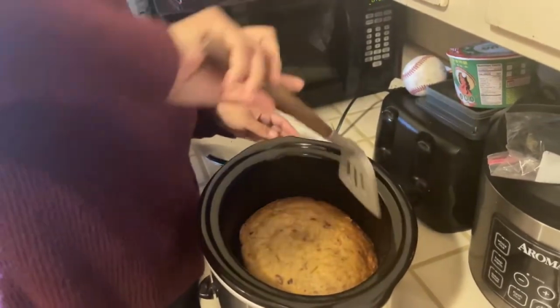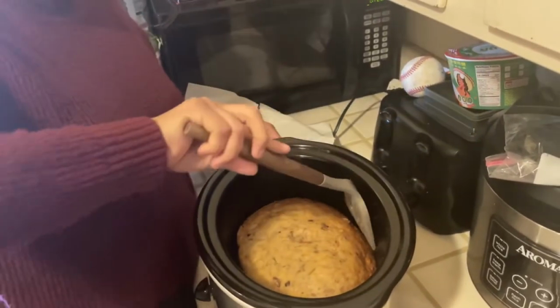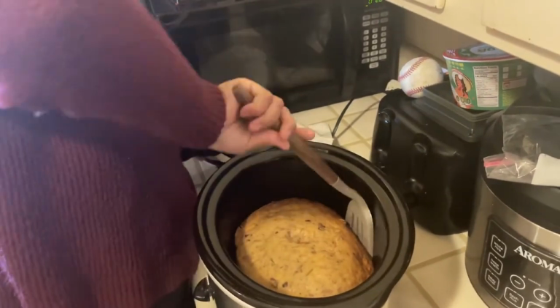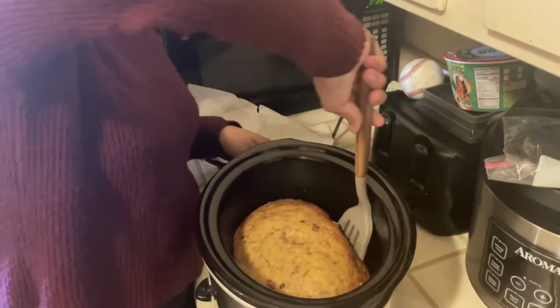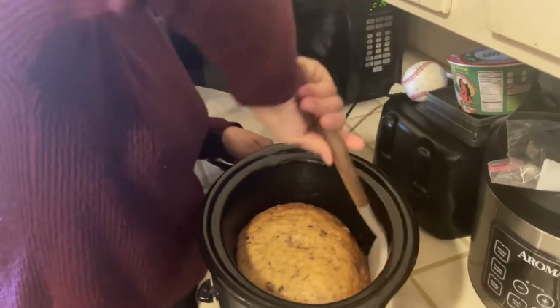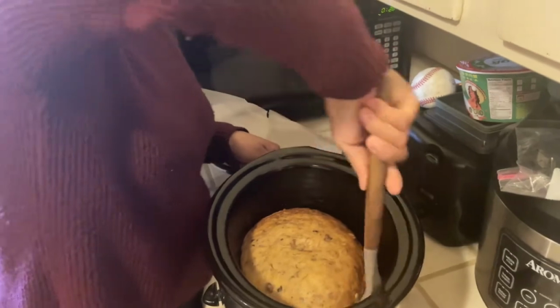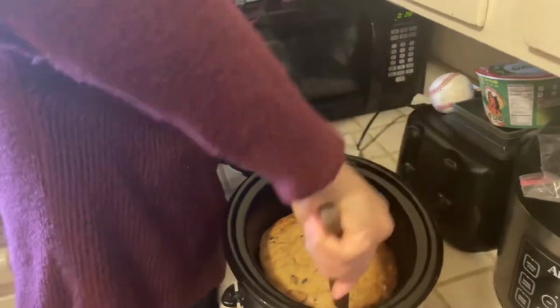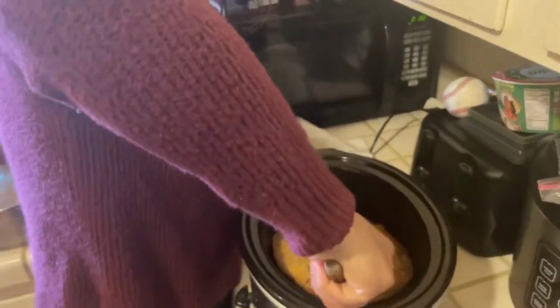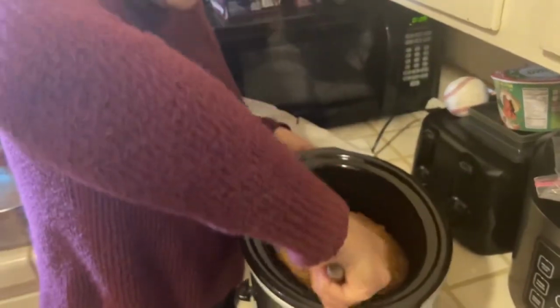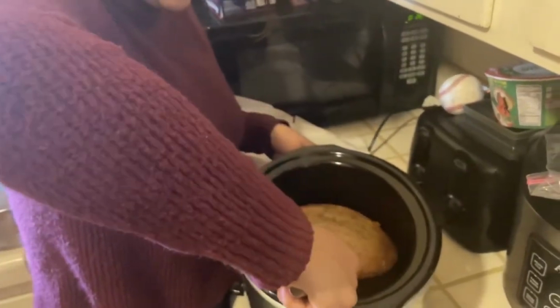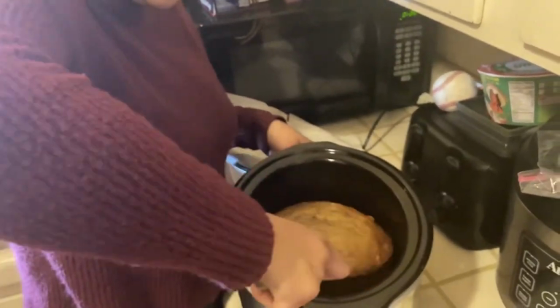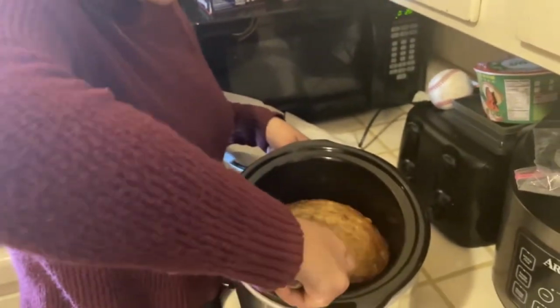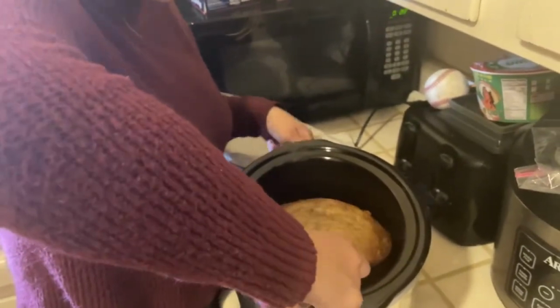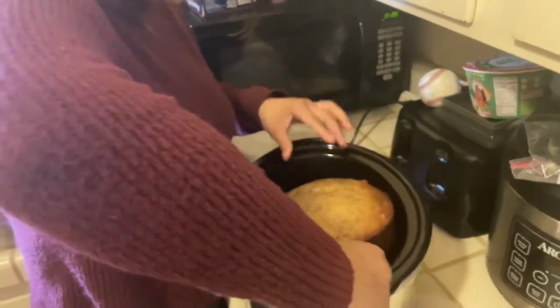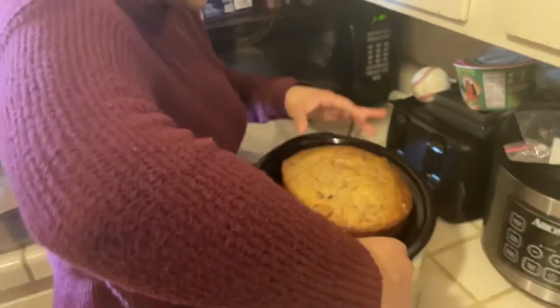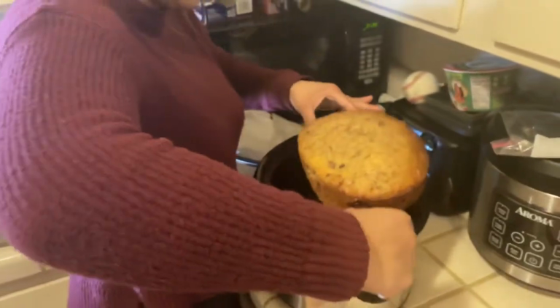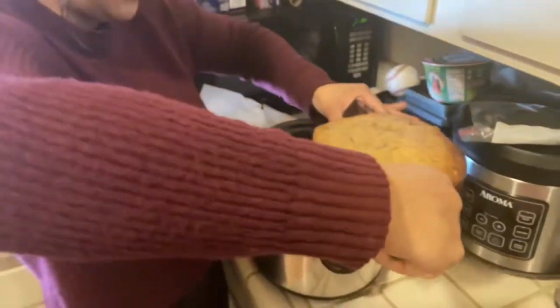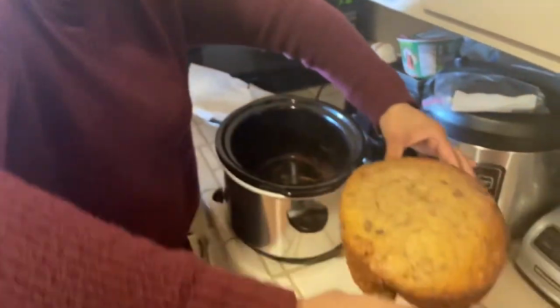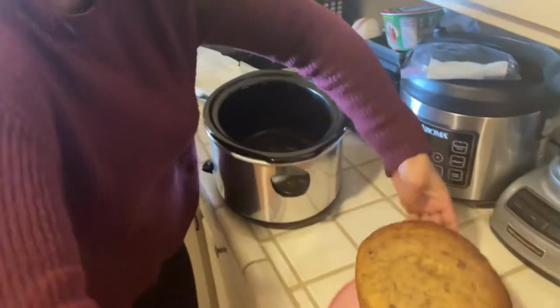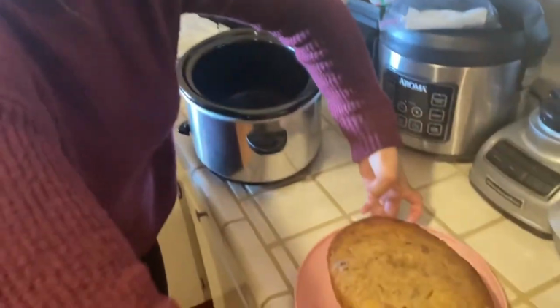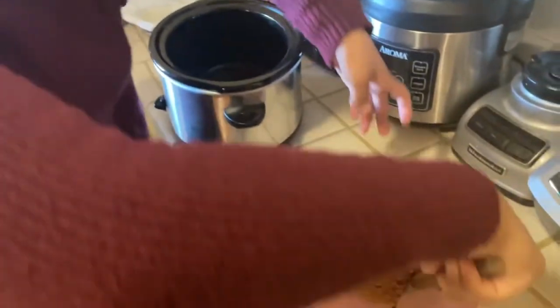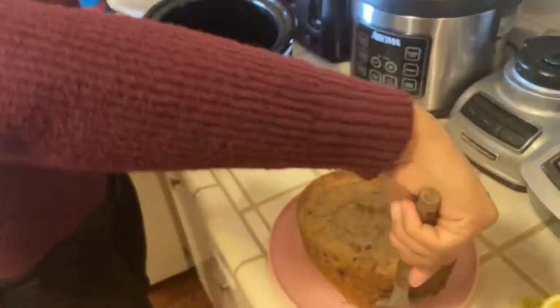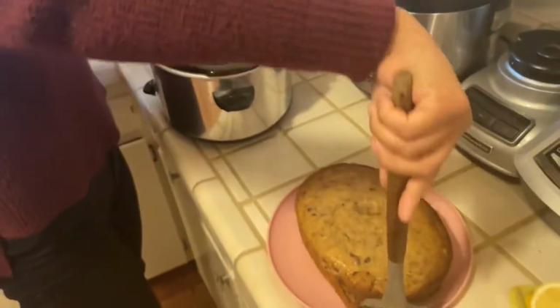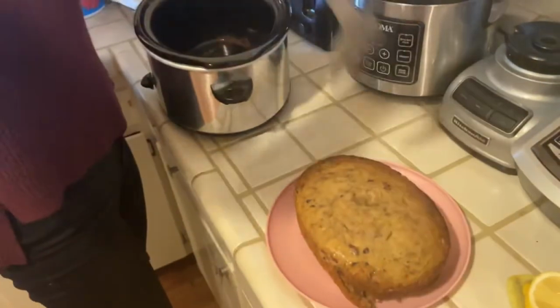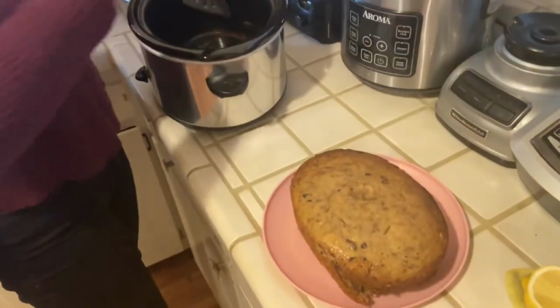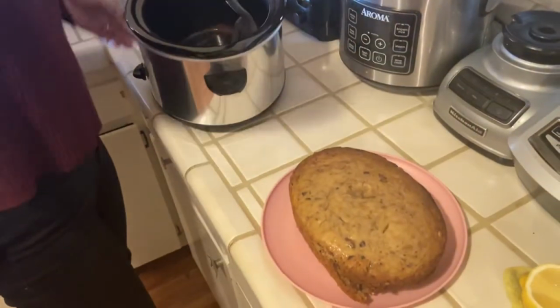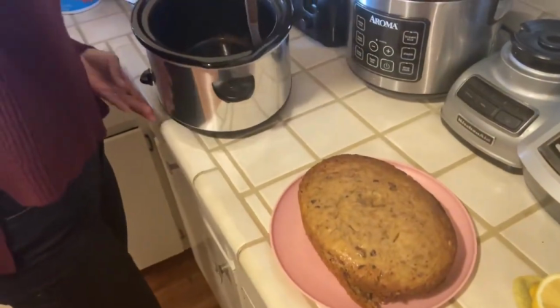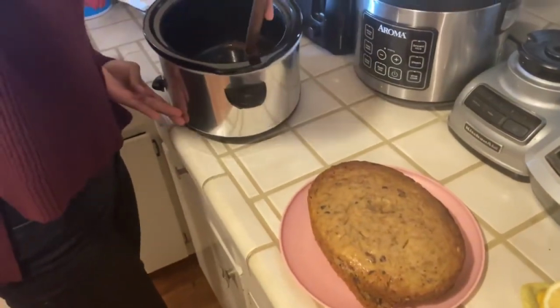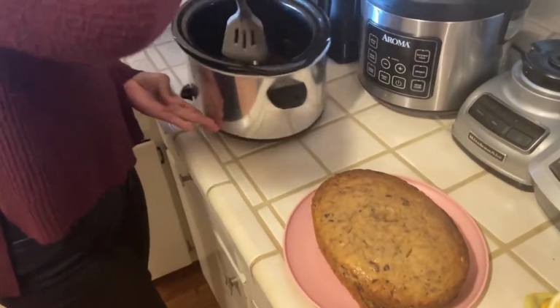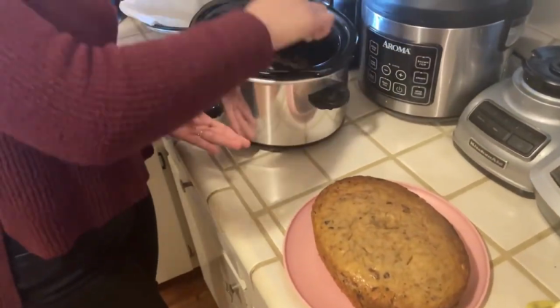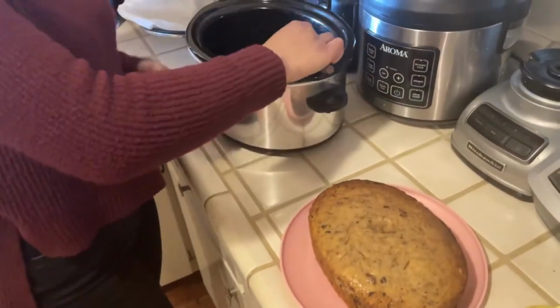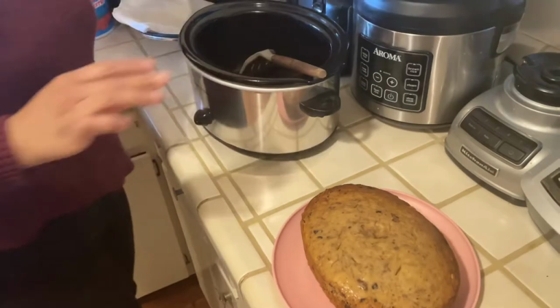Oh damn, look at that banana nut bread! And you don't have to bake it in the oven.